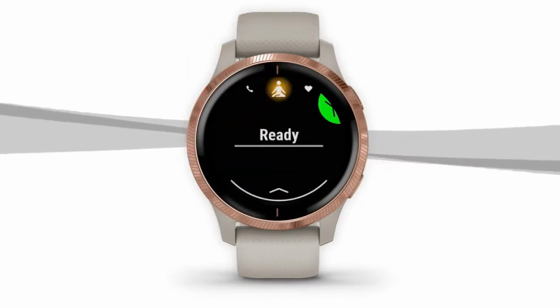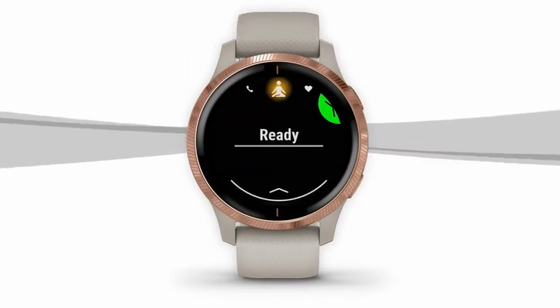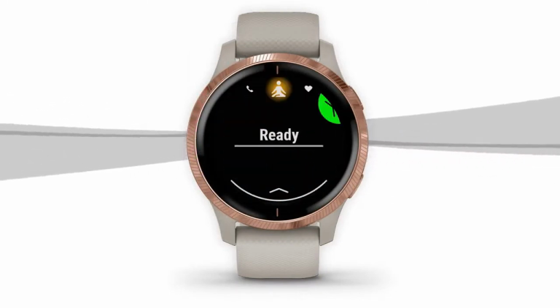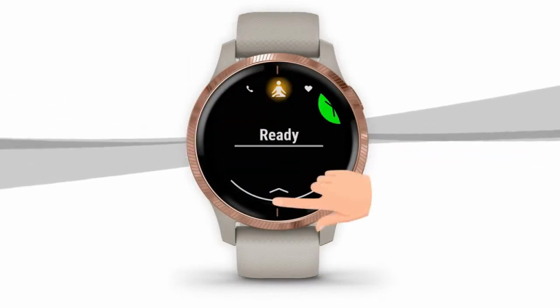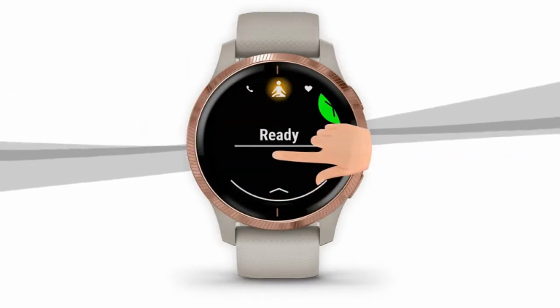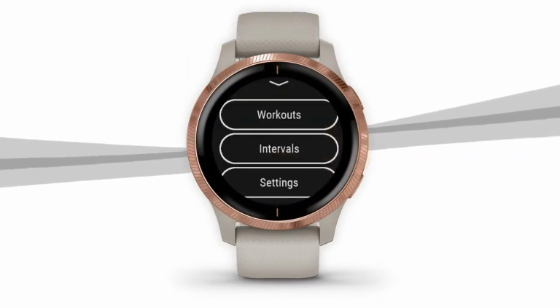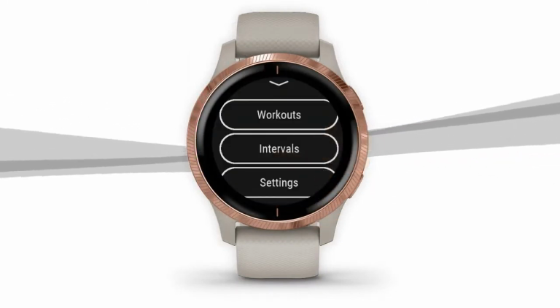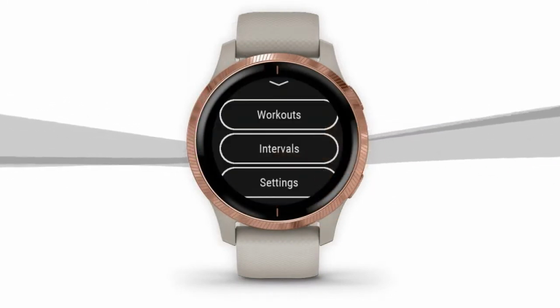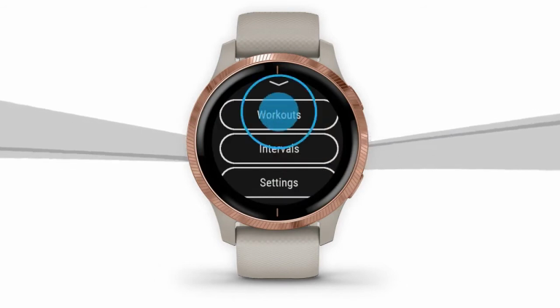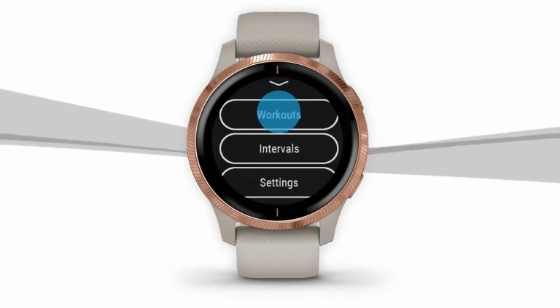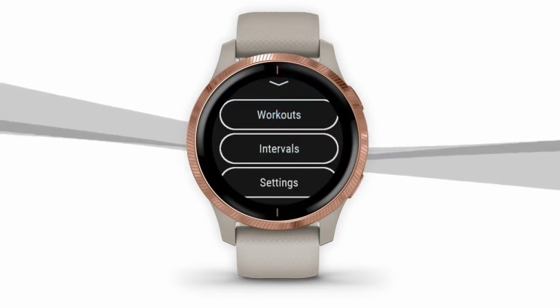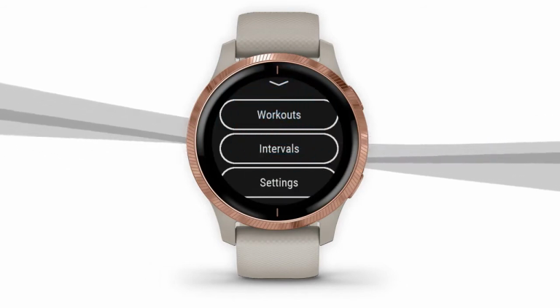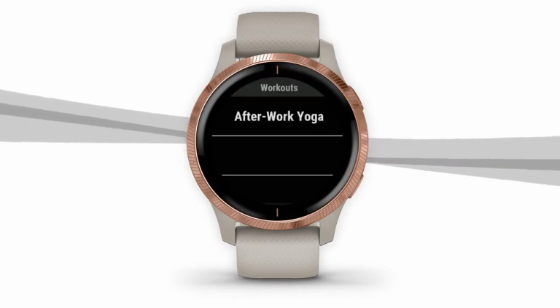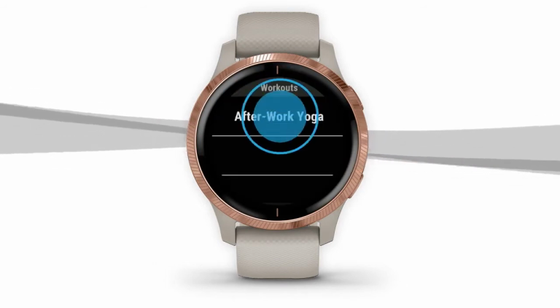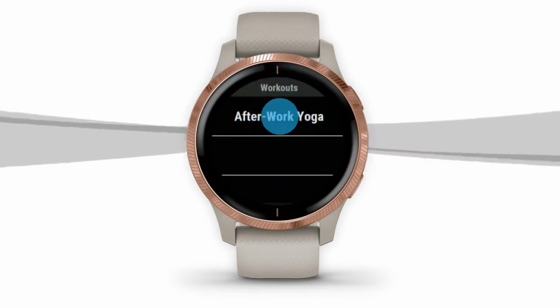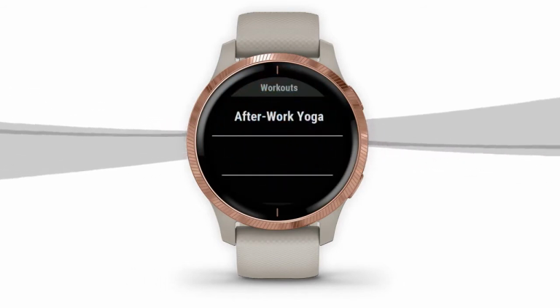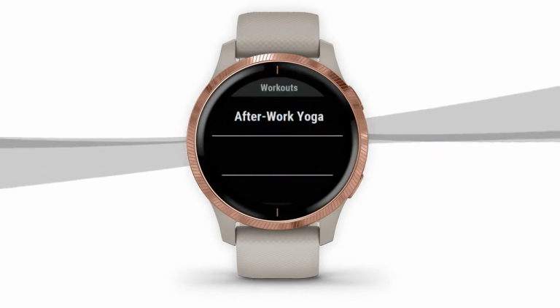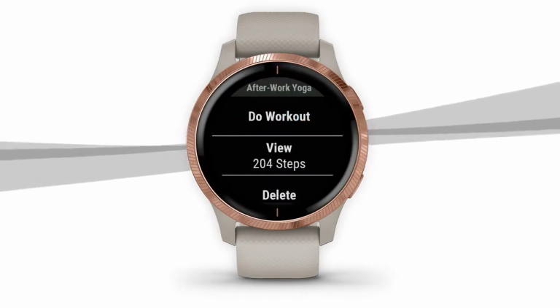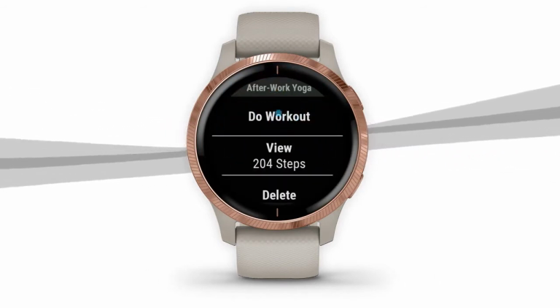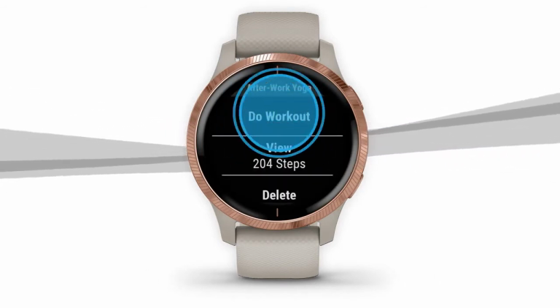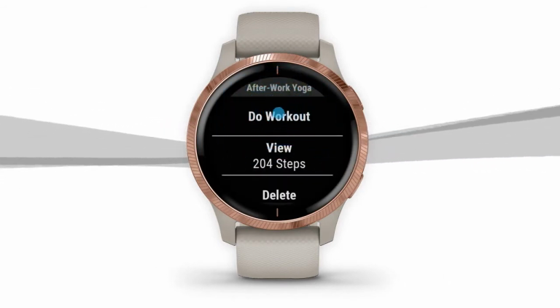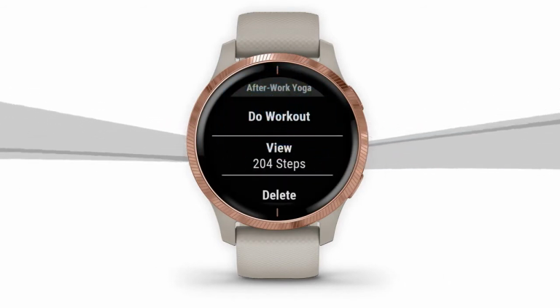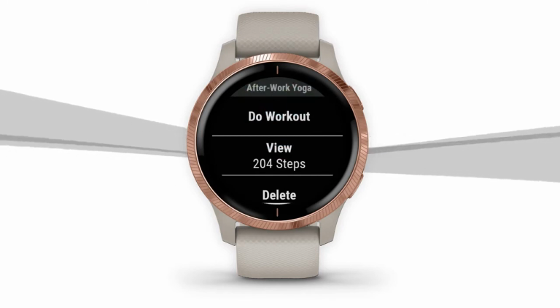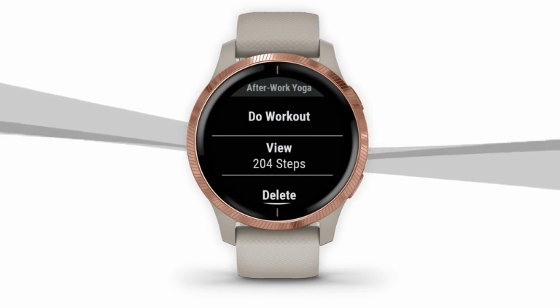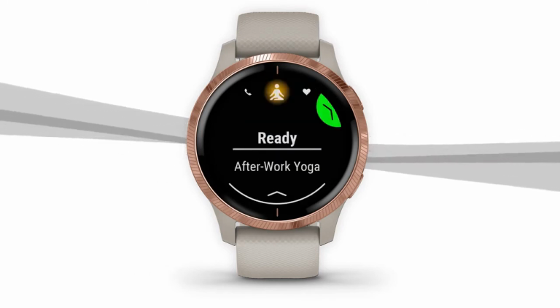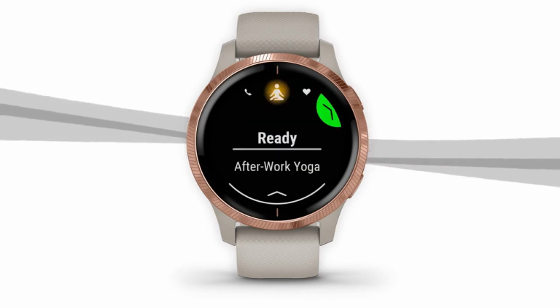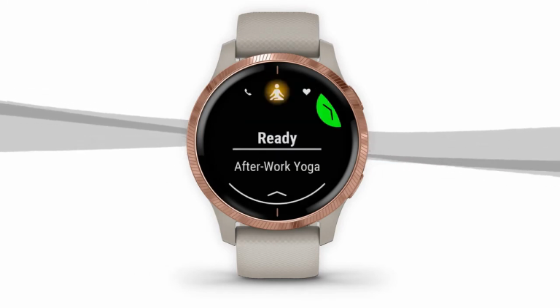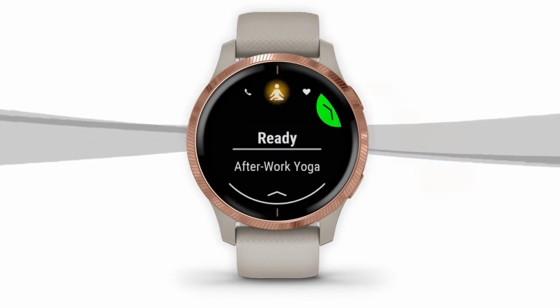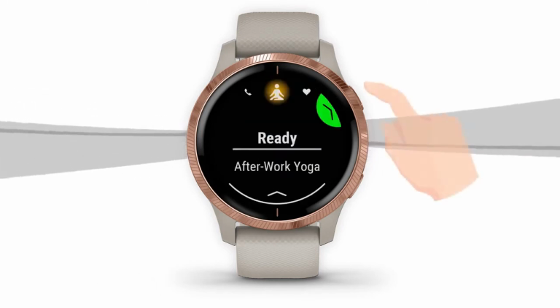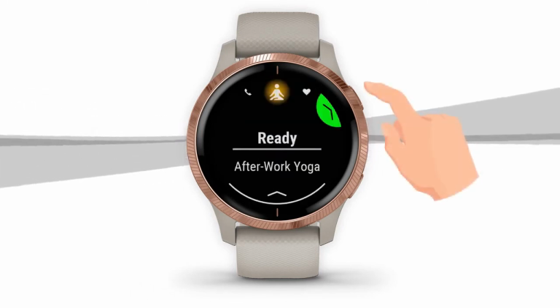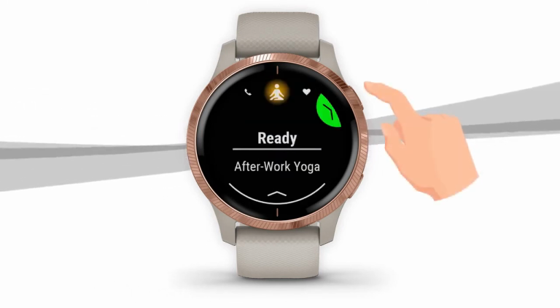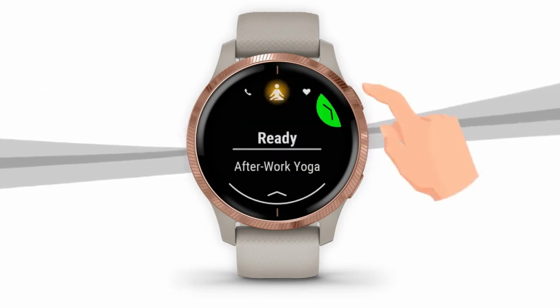Once selected, swipe up and tap Workouts. You can then choose which animated workout you'd like to do. Simply tap Do Workout, then press the top right button on your device to begin.